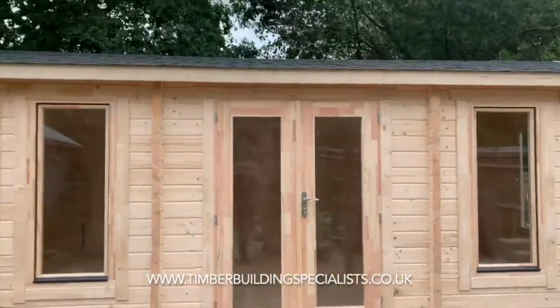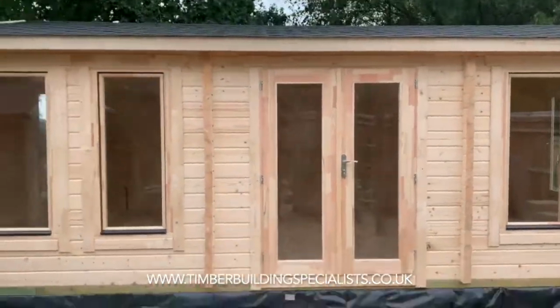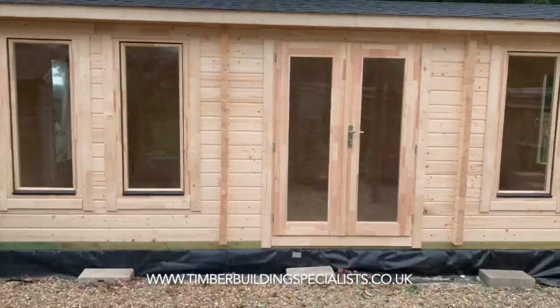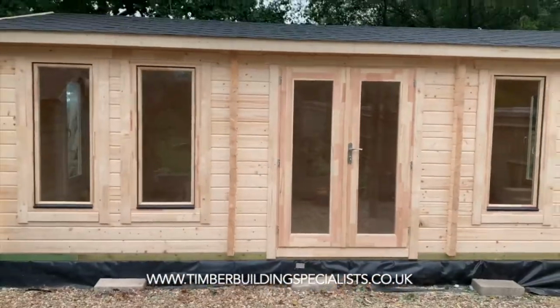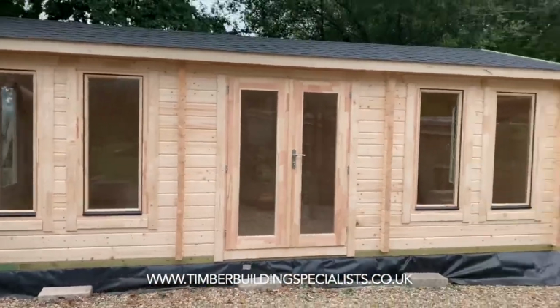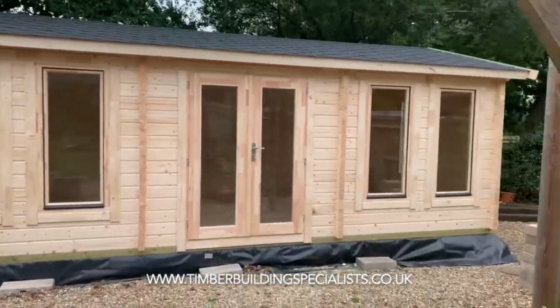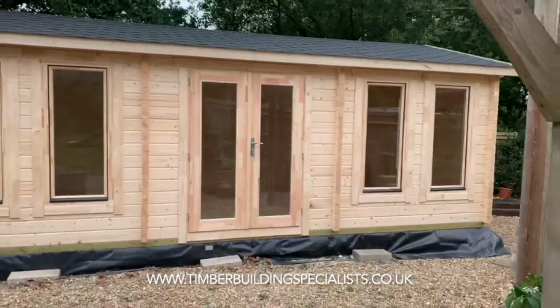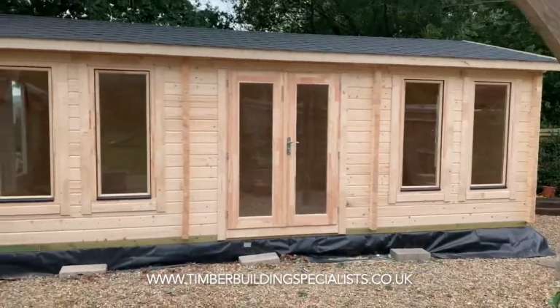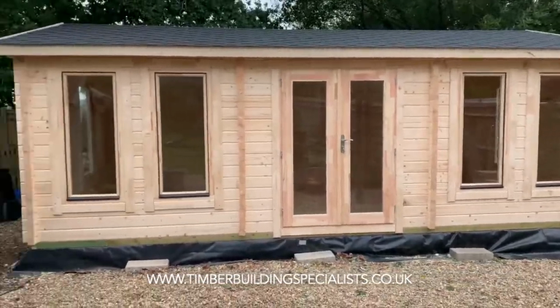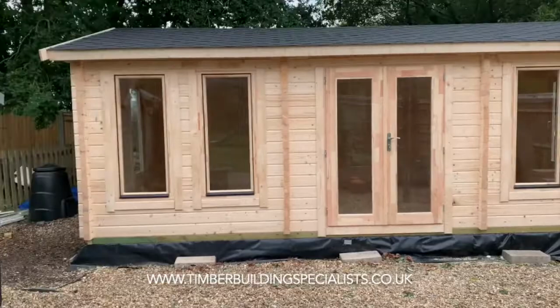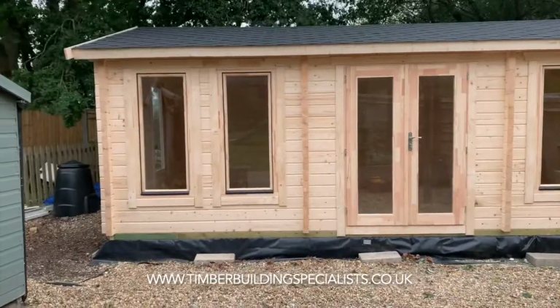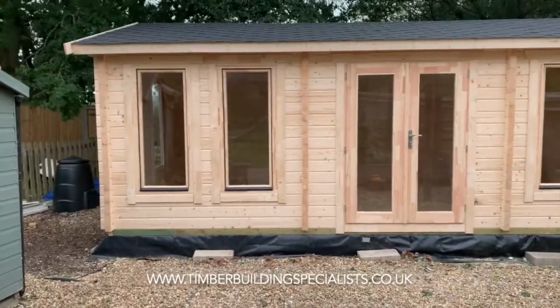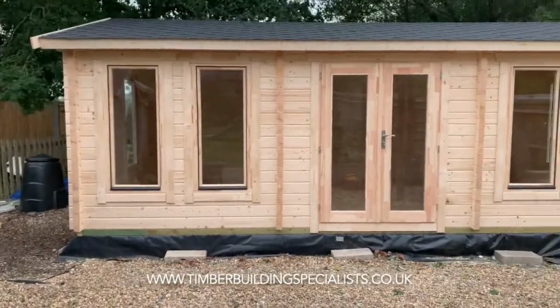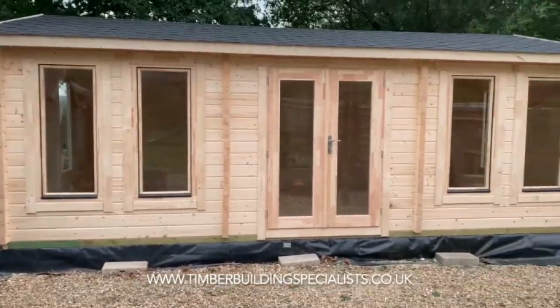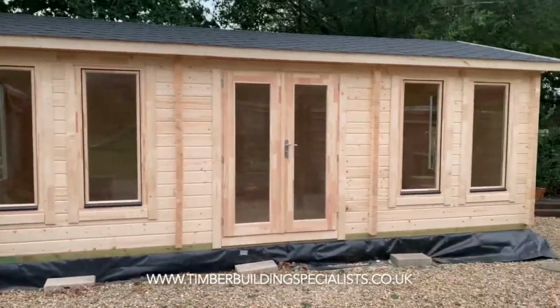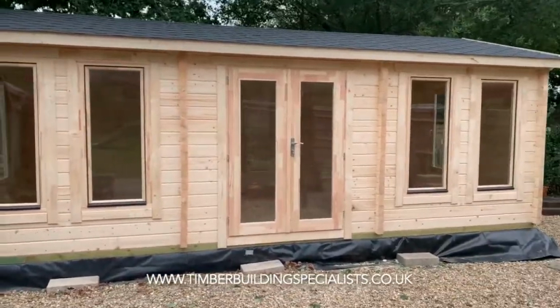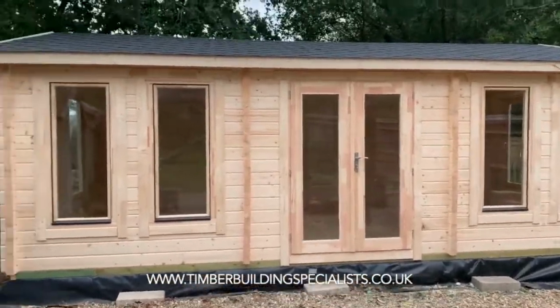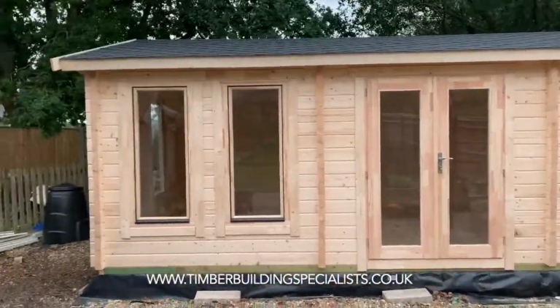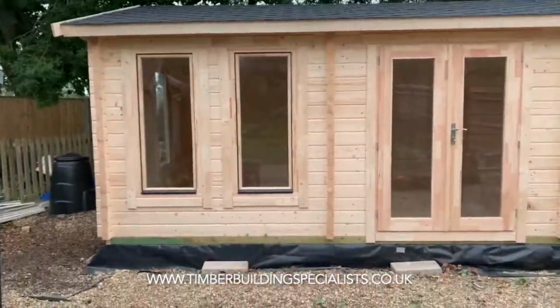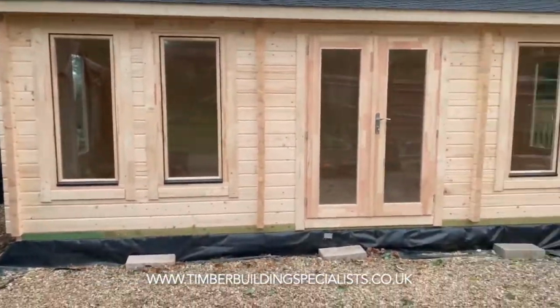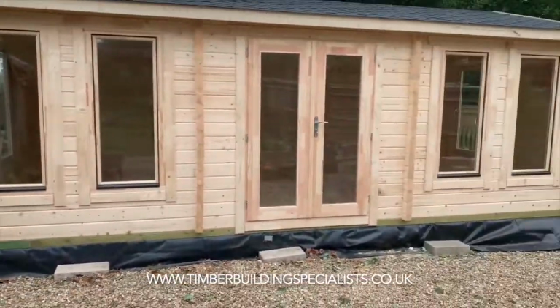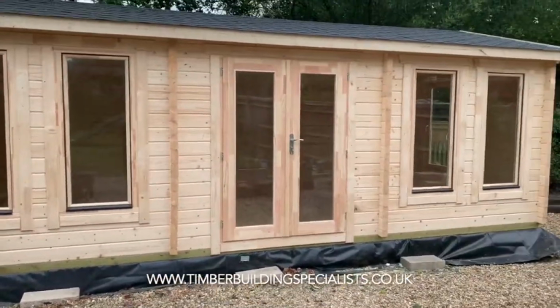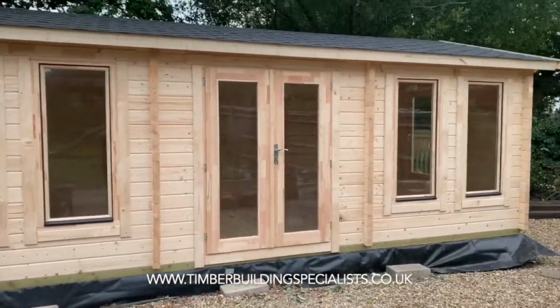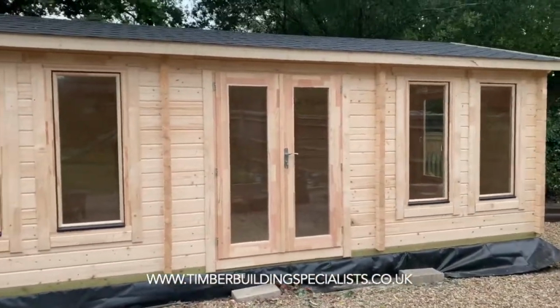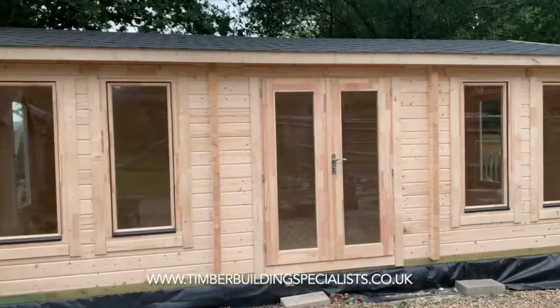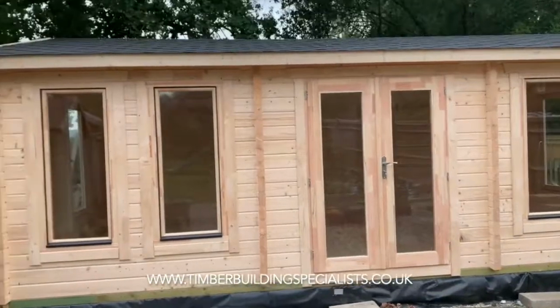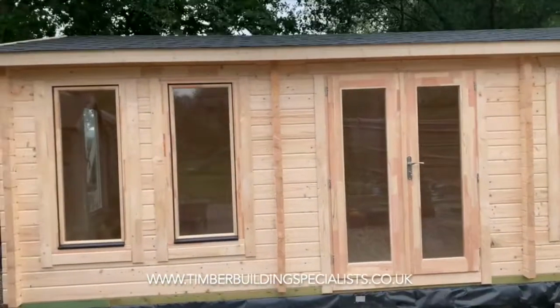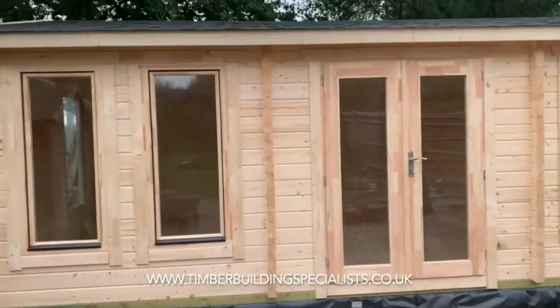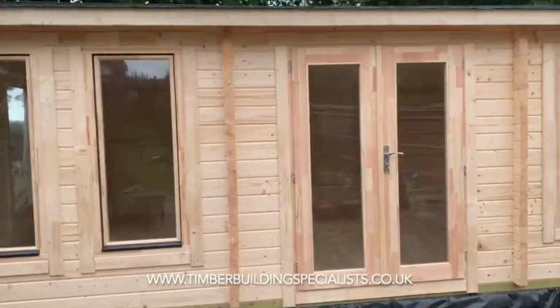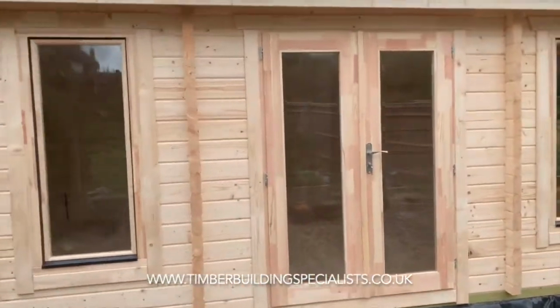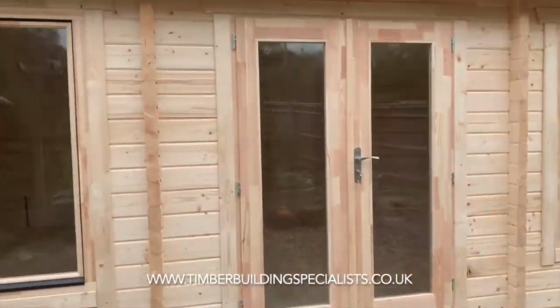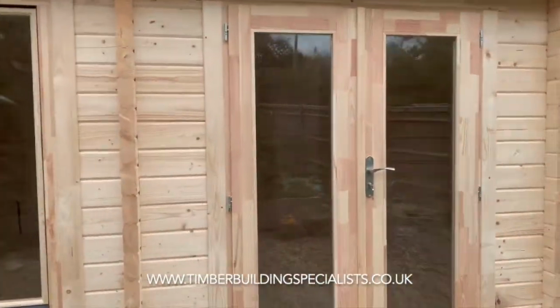Black shingles on there — did this in just over a day. The customer has done the timber base, which they're going to deck around afterwards. It's got six windows, a lot of light.